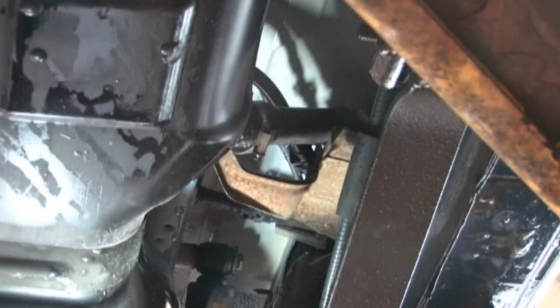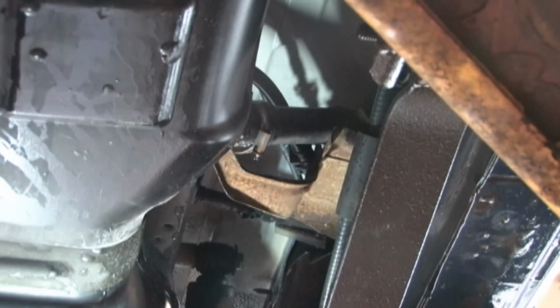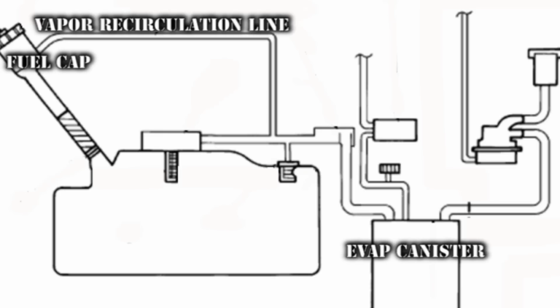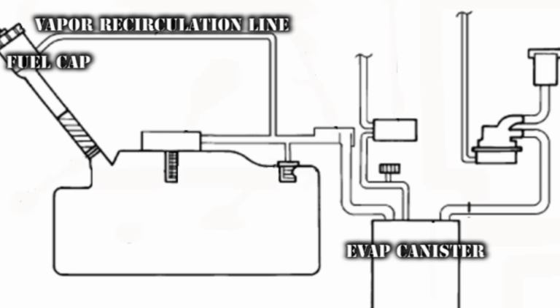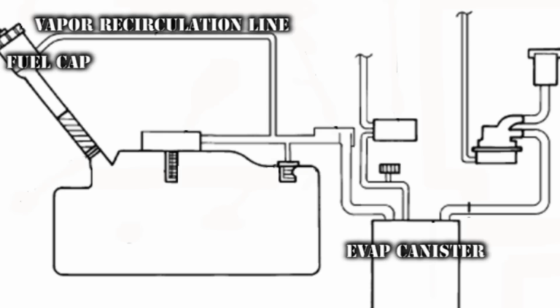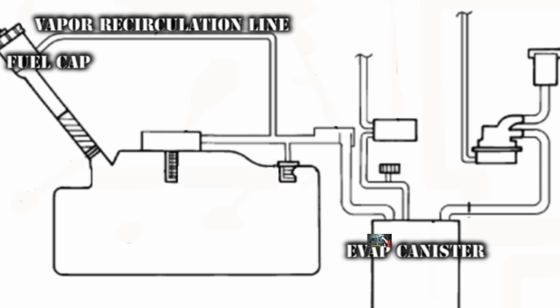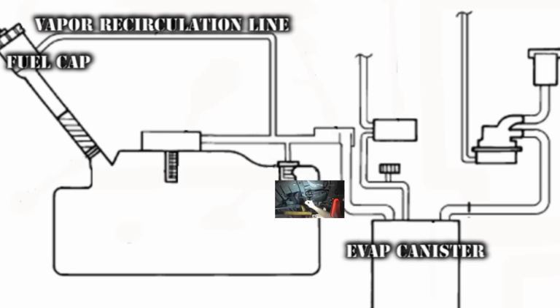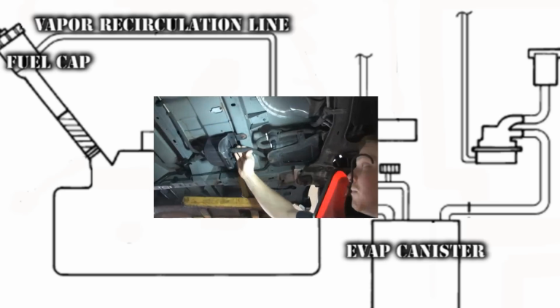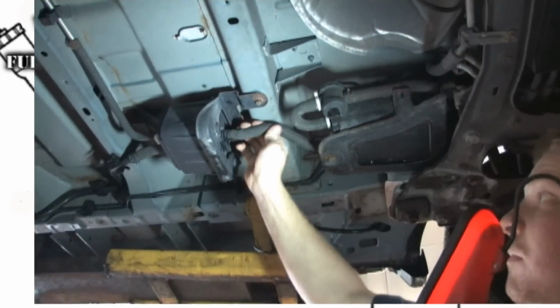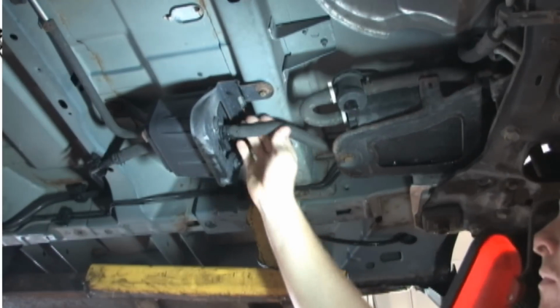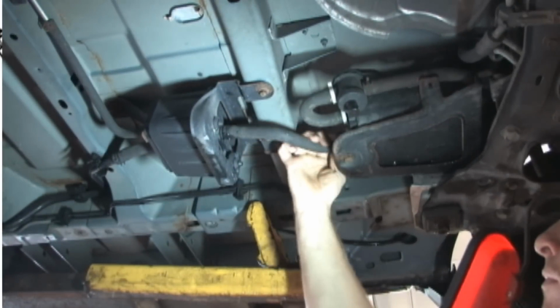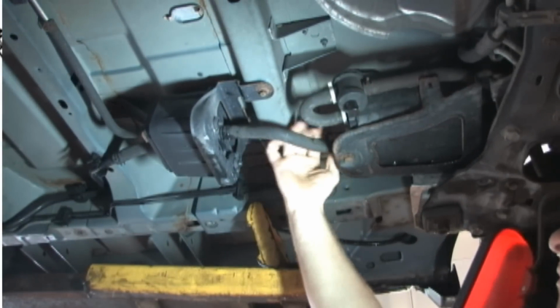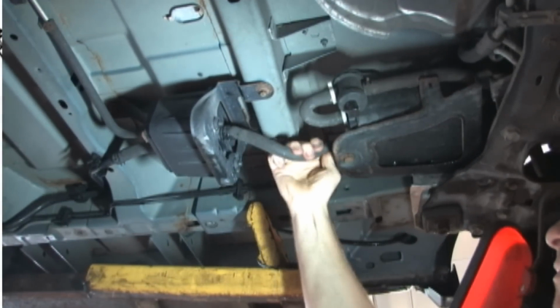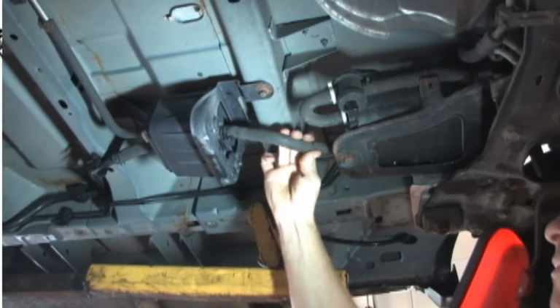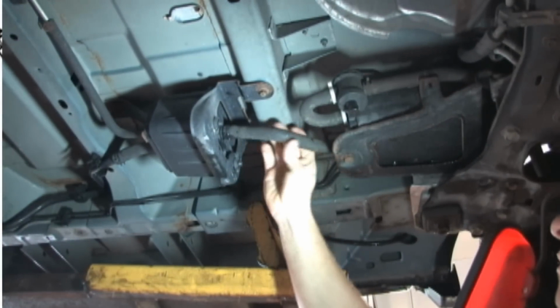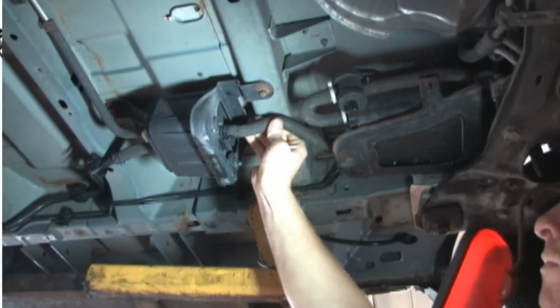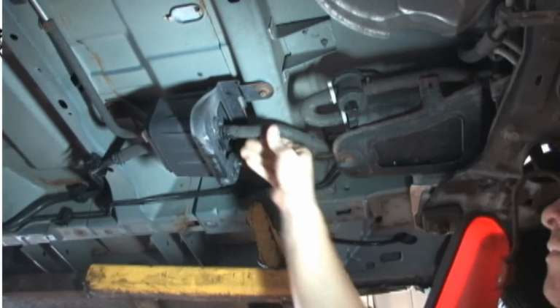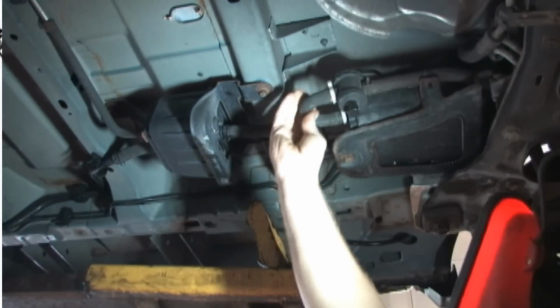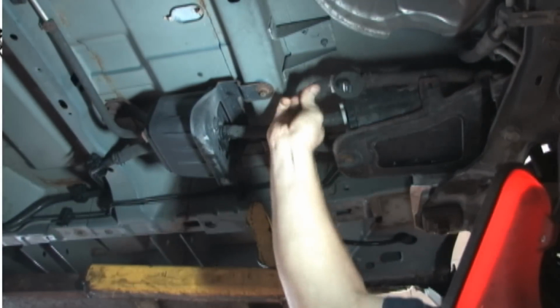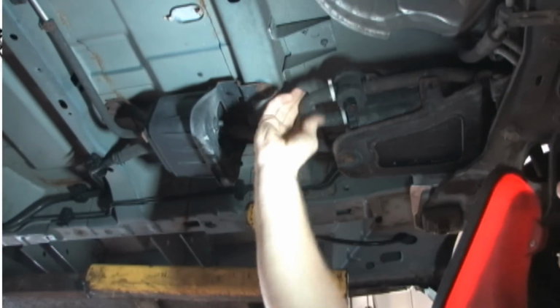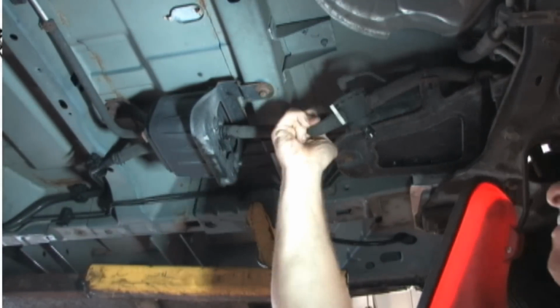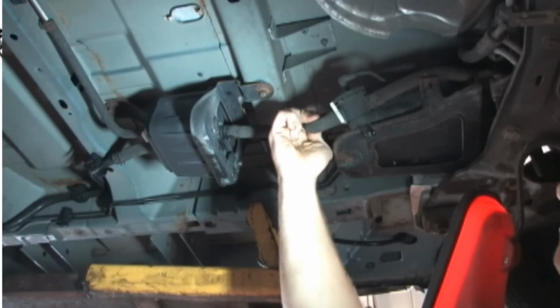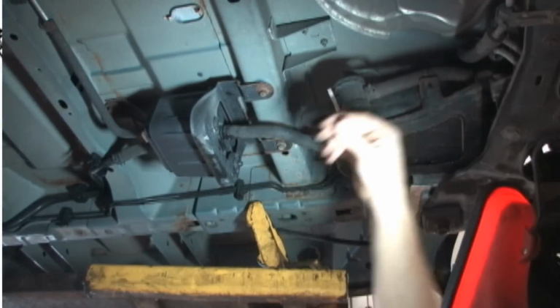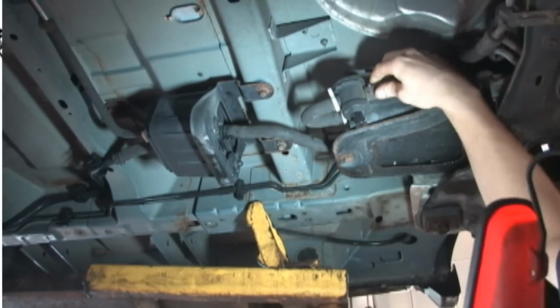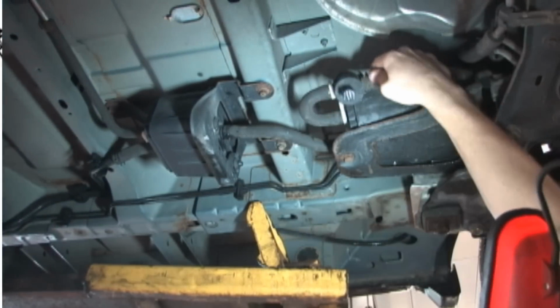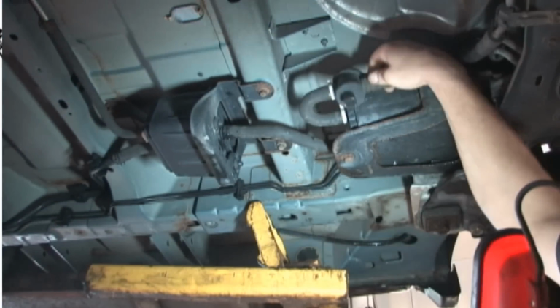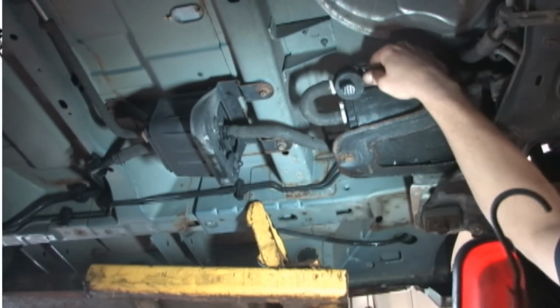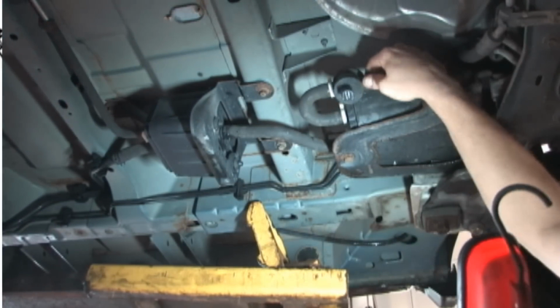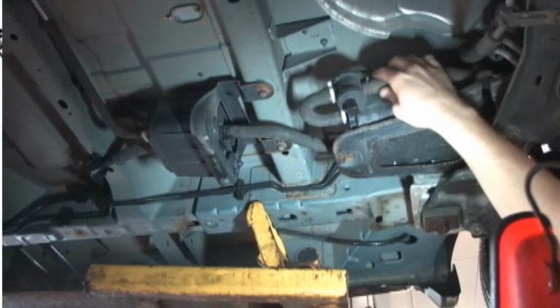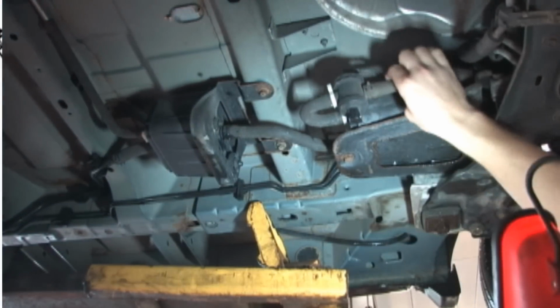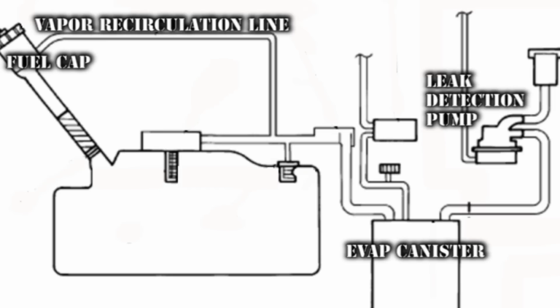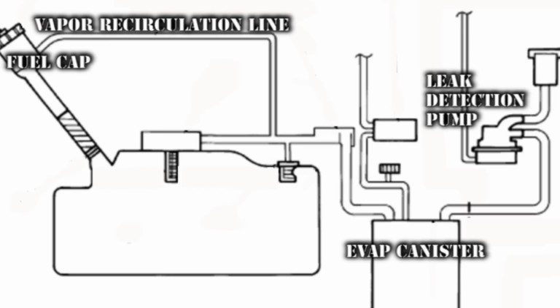Next in line are the vapor canisters. This vehicle has two vapor canisters where most will only have one. Again, we cannot see any smoke escaping.